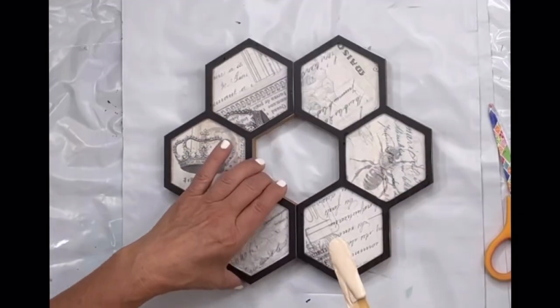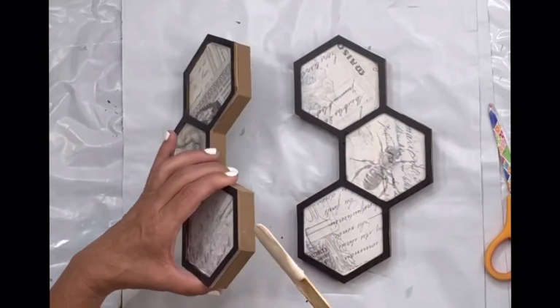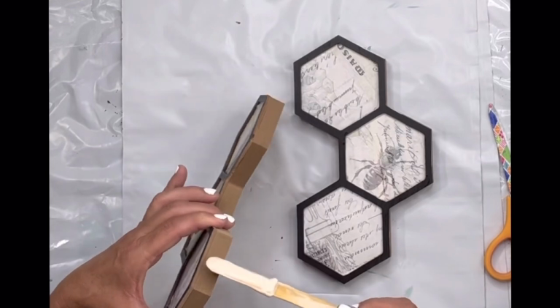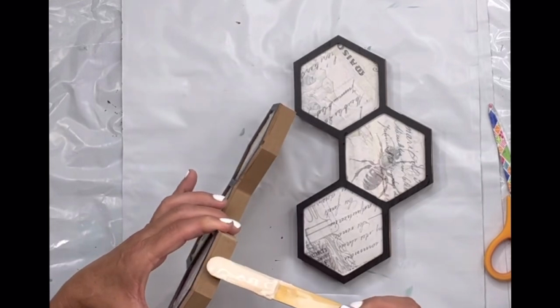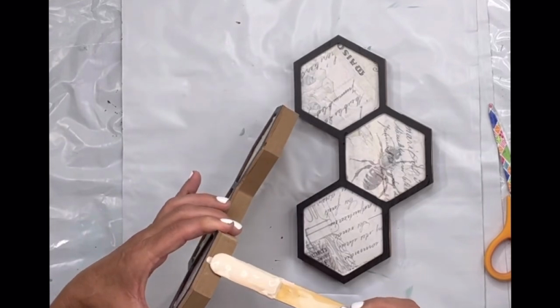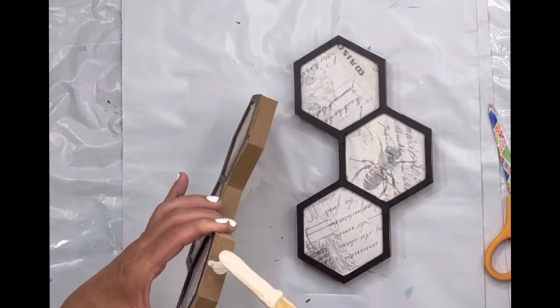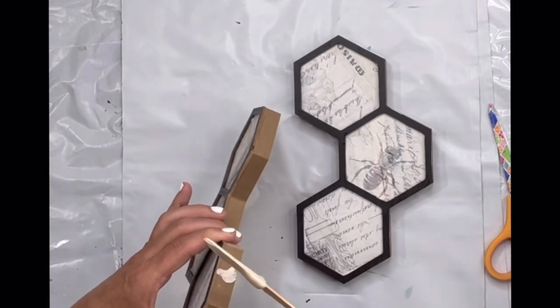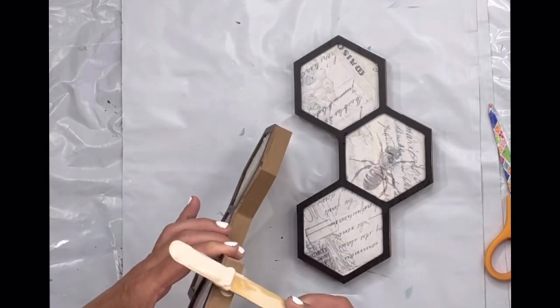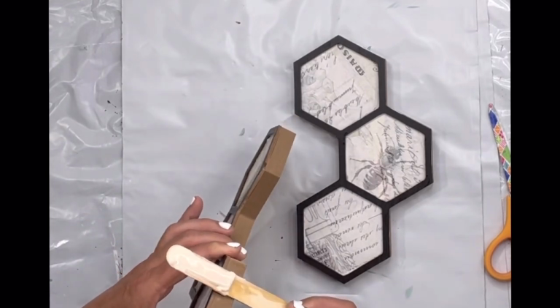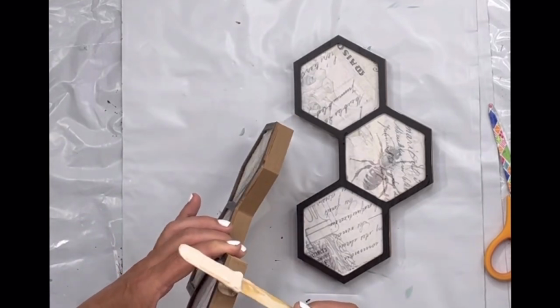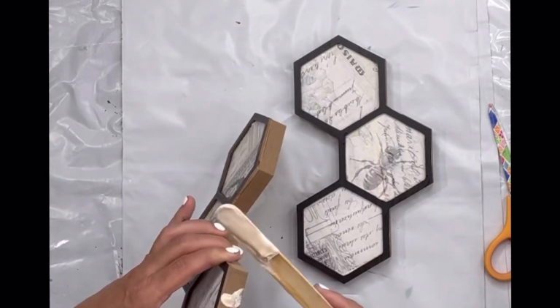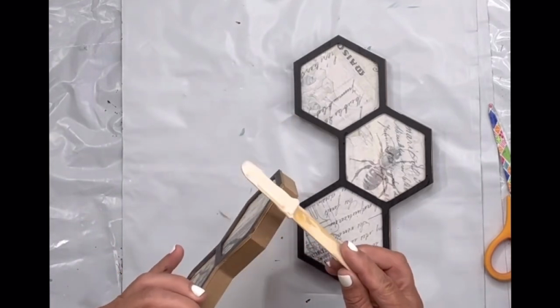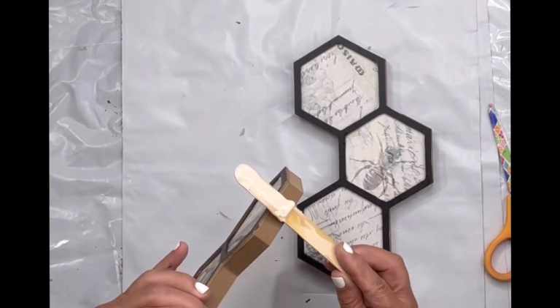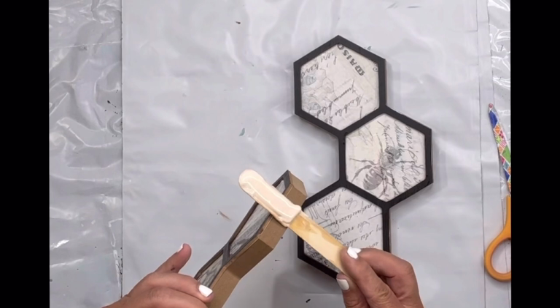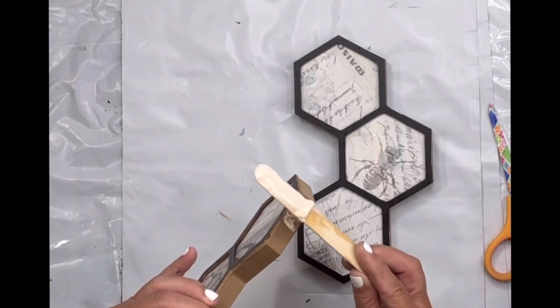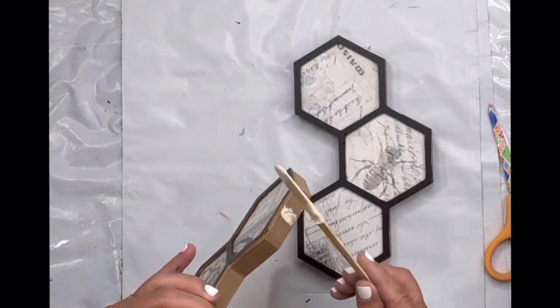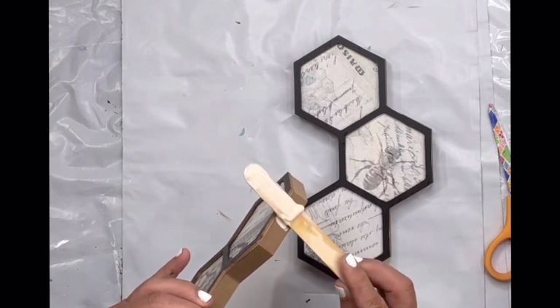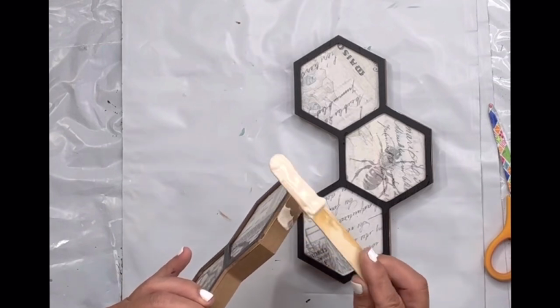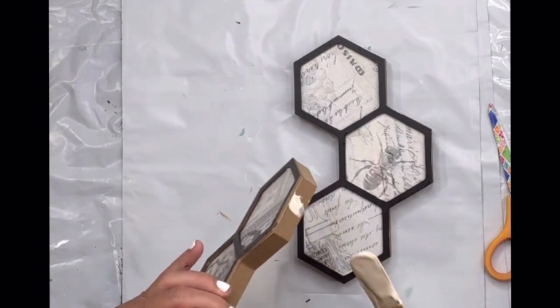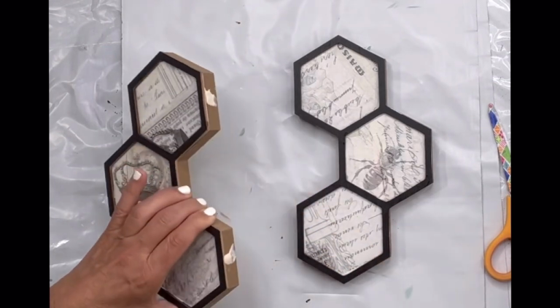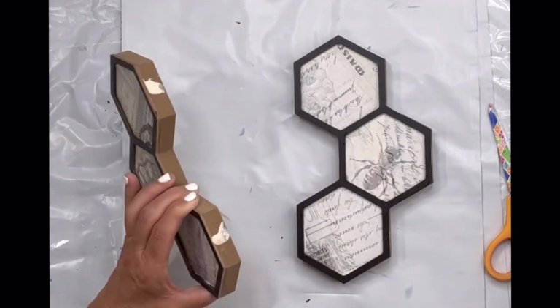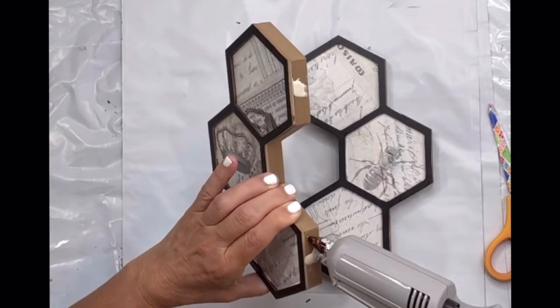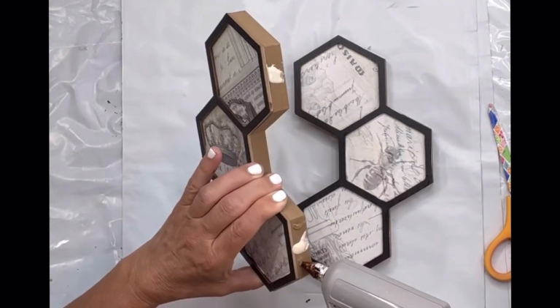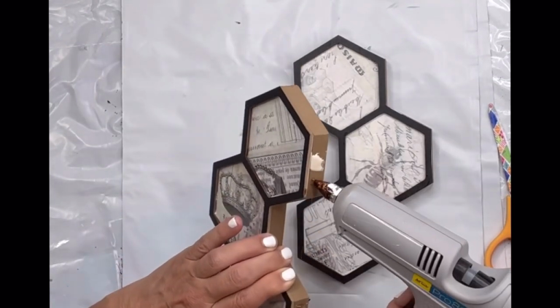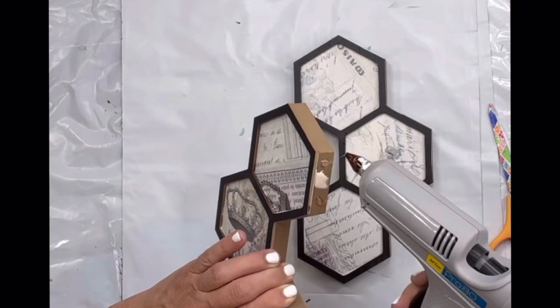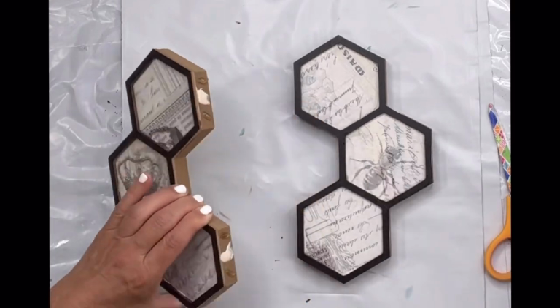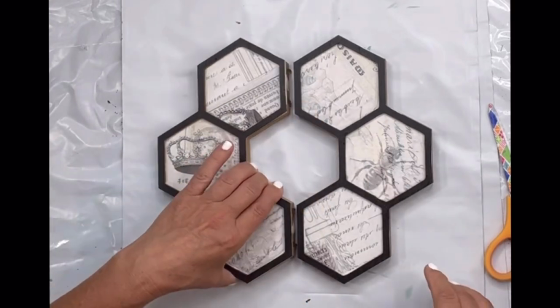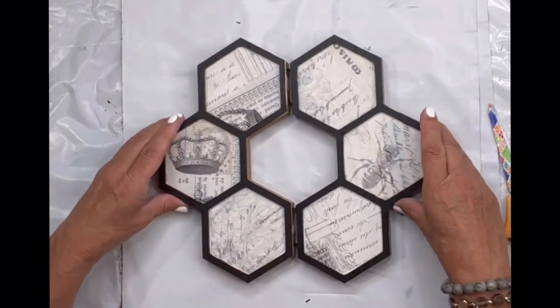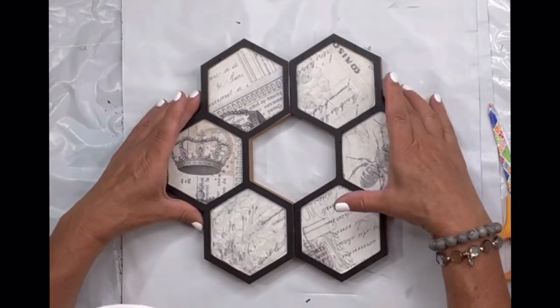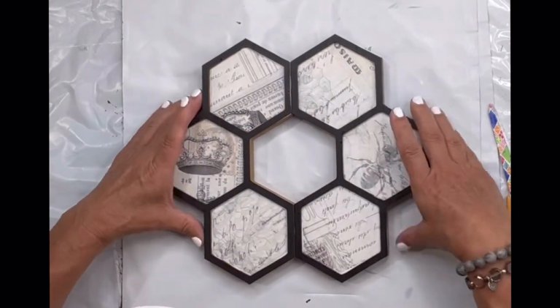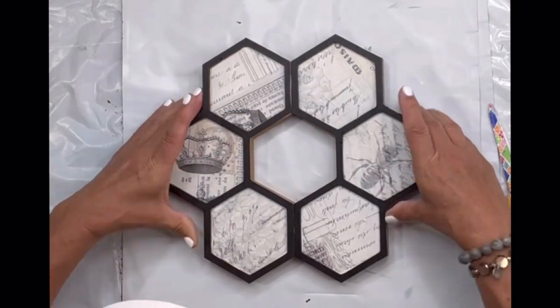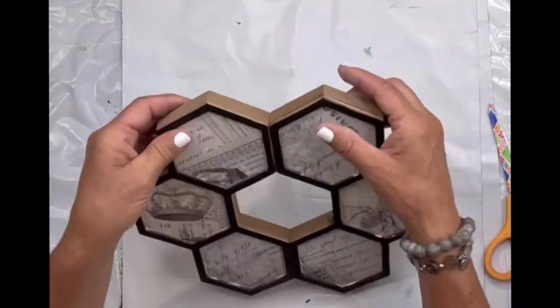Once dry, I'm going to take both of my pieces and use a little bit of Elmer's wood glue and then a little bit of hot glue for that instant hold, and place my two pieces together.